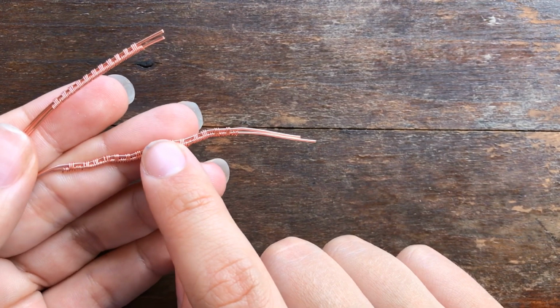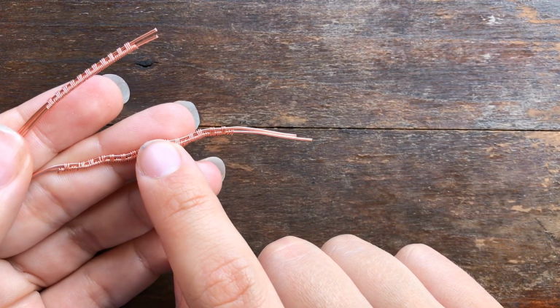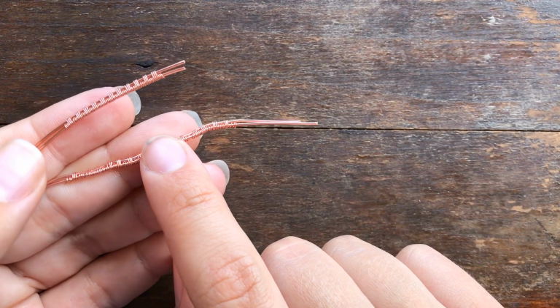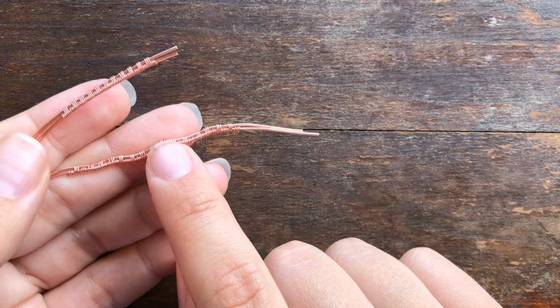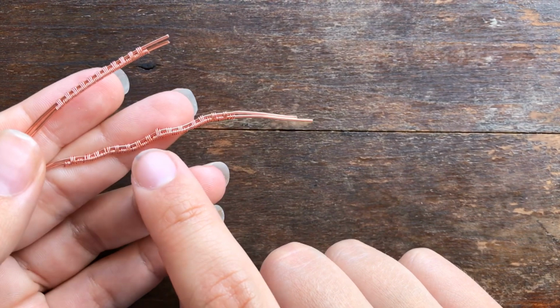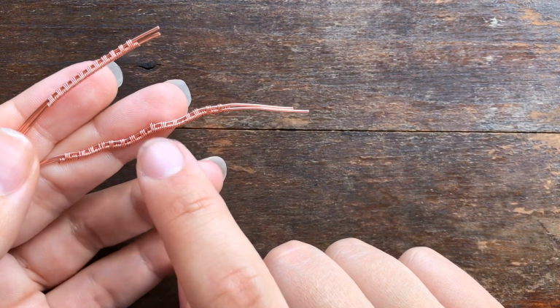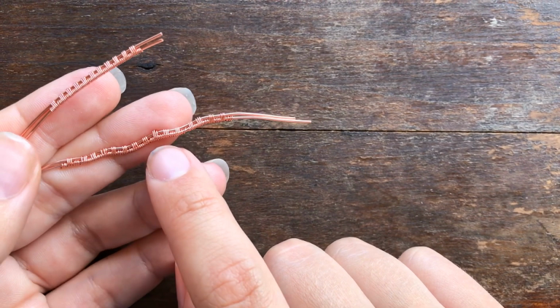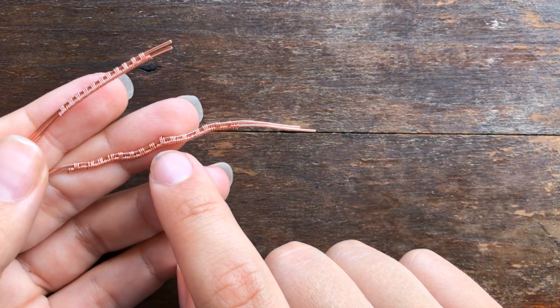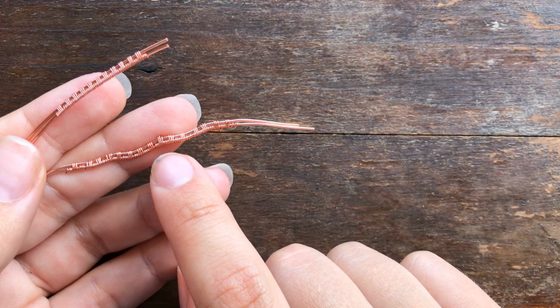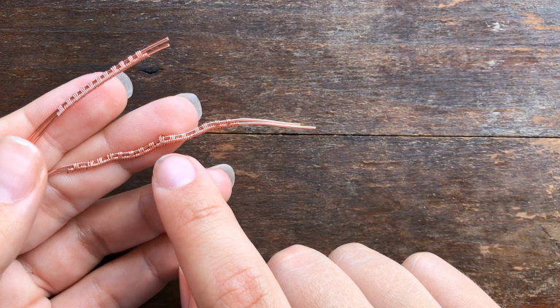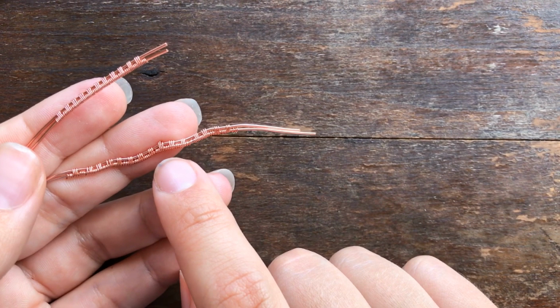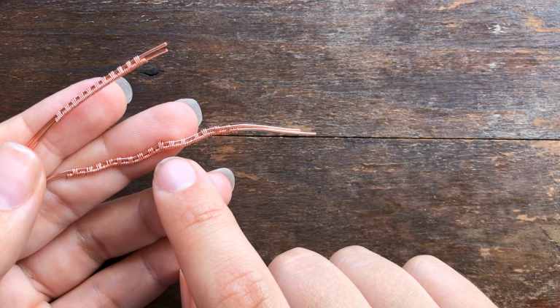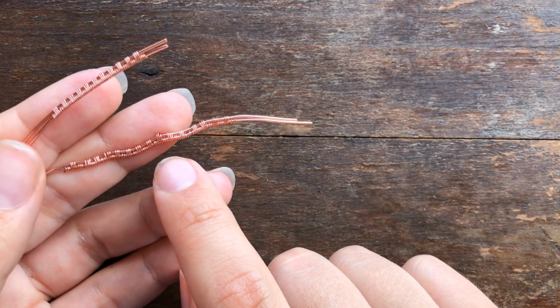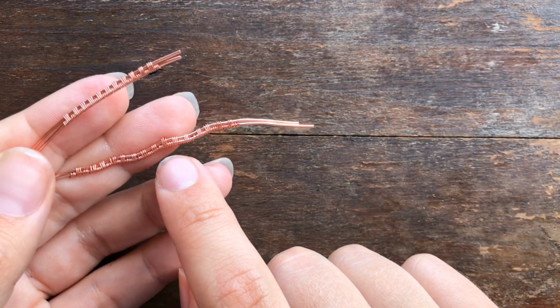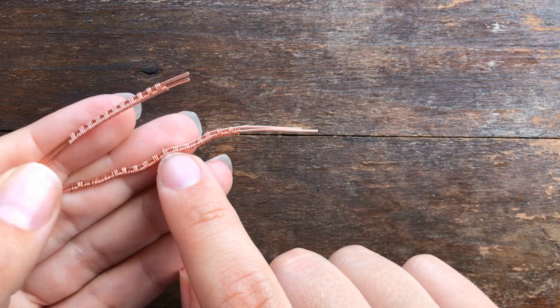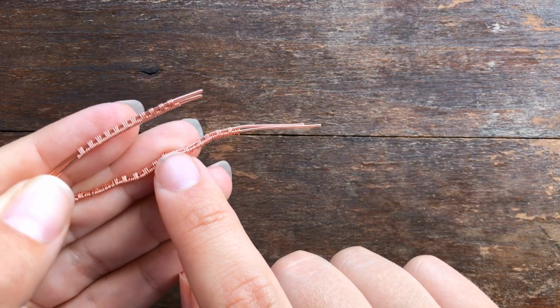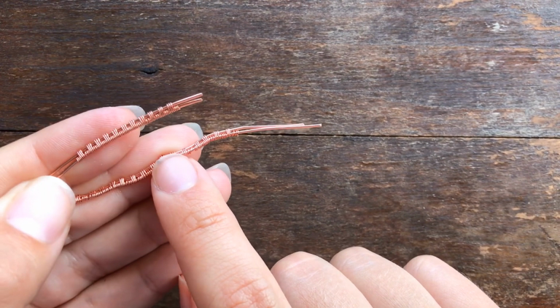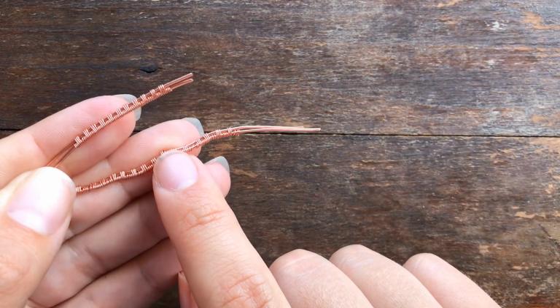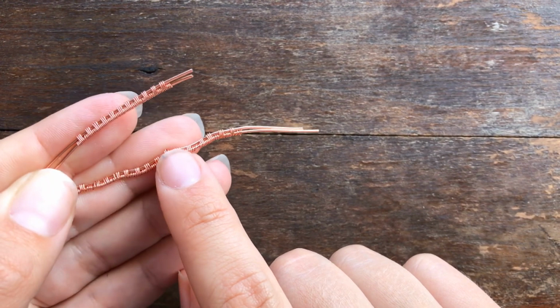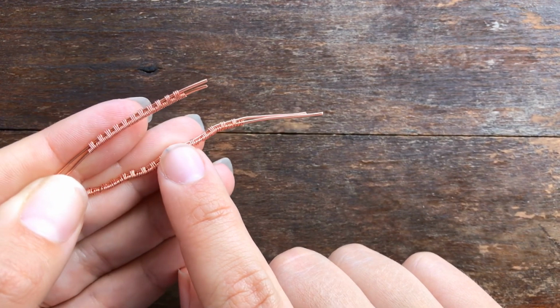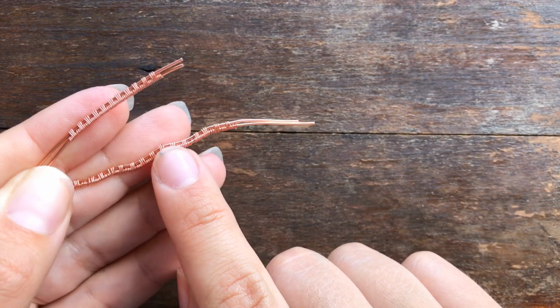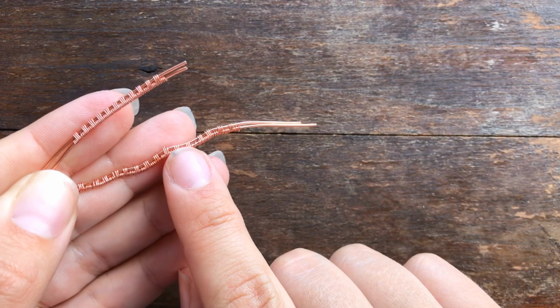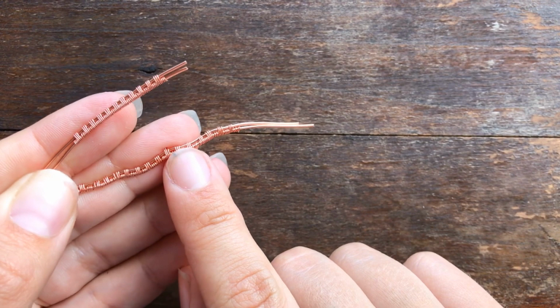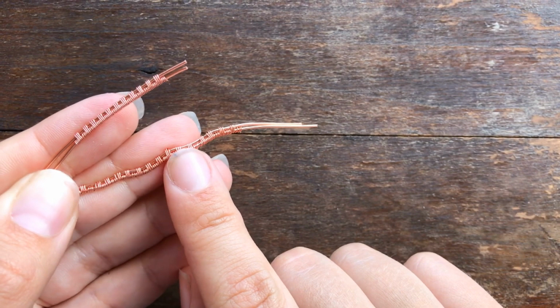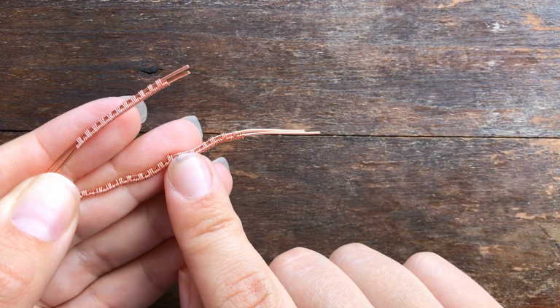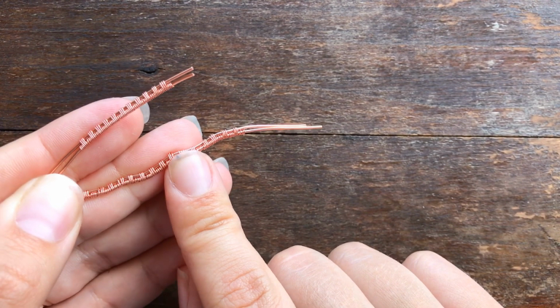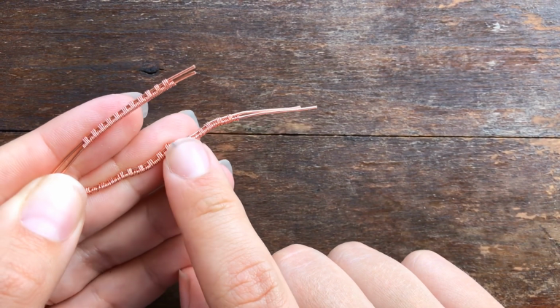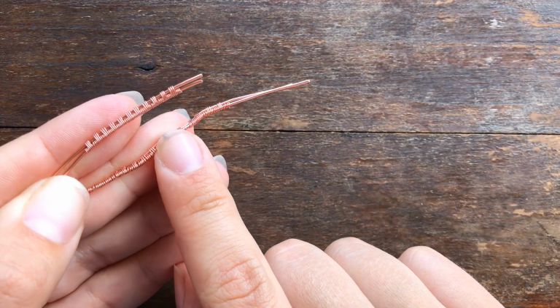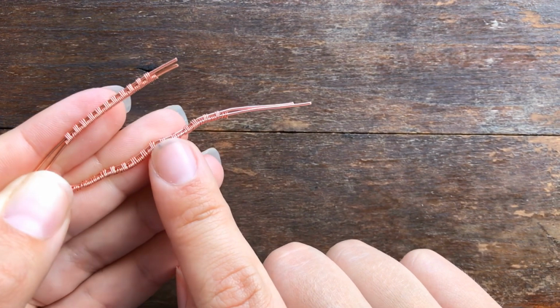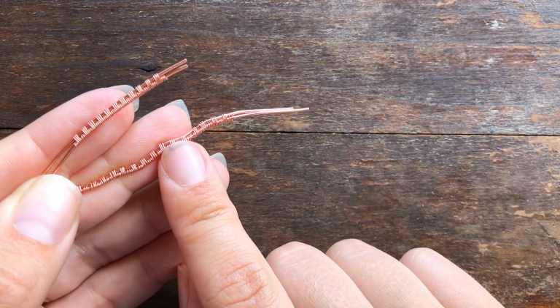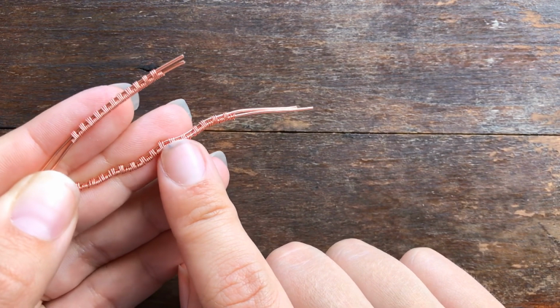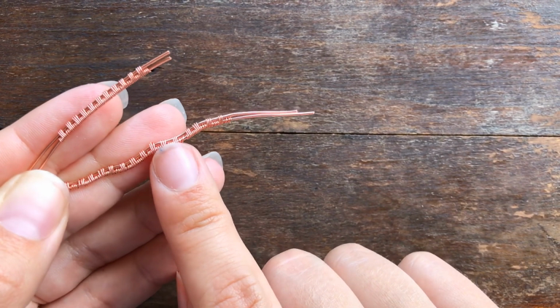I hope this was helpful. Thank you Christine for sending me your question. If any of you out there have questions about wire weaving, be sure to send them my way and I'll make a little video on it — we'll get you back on track.